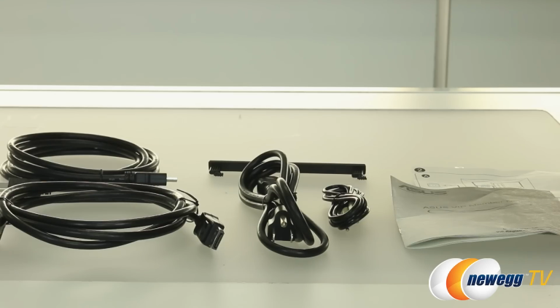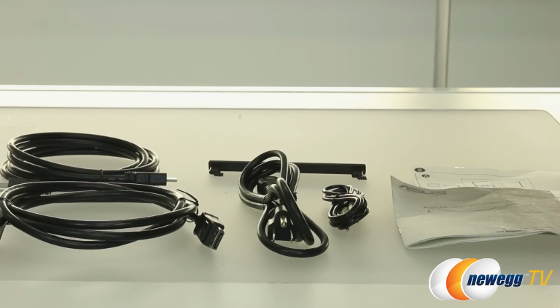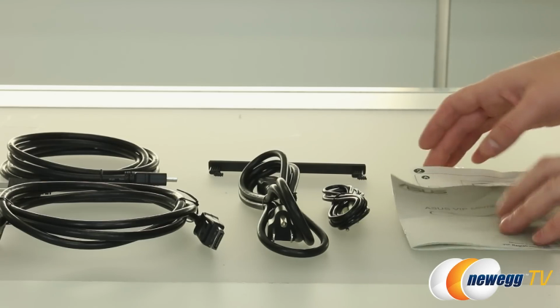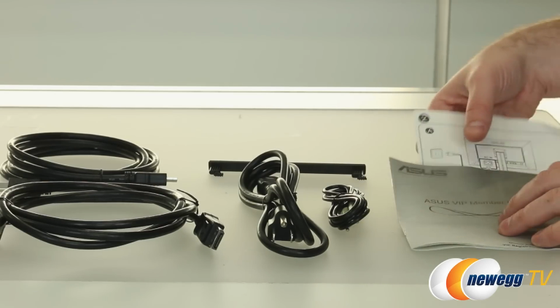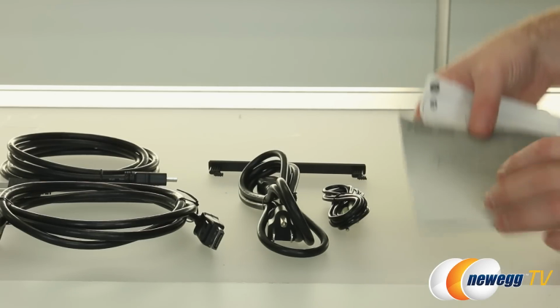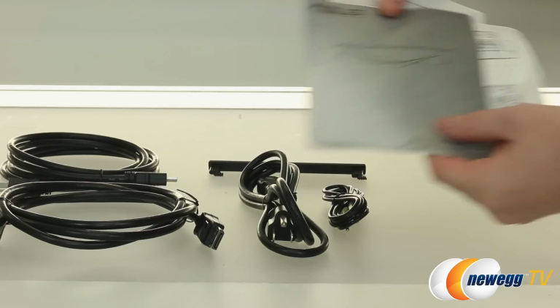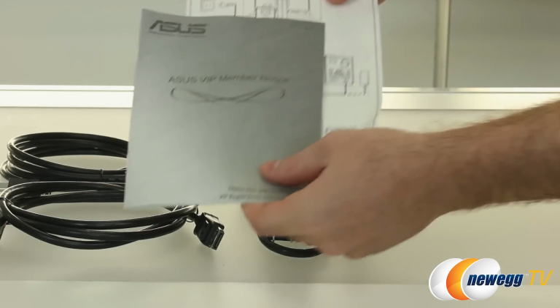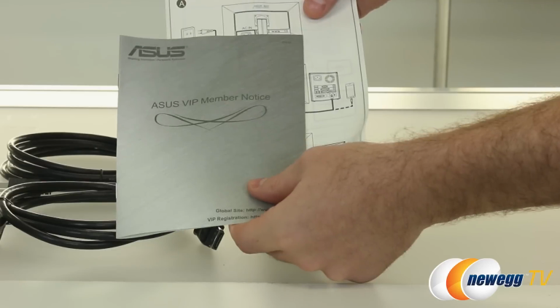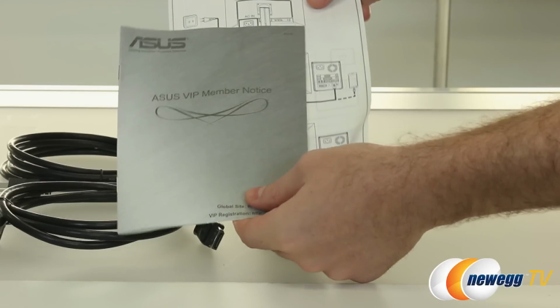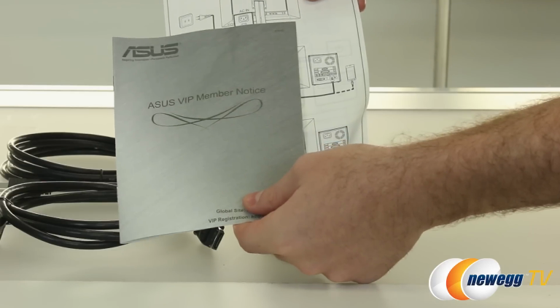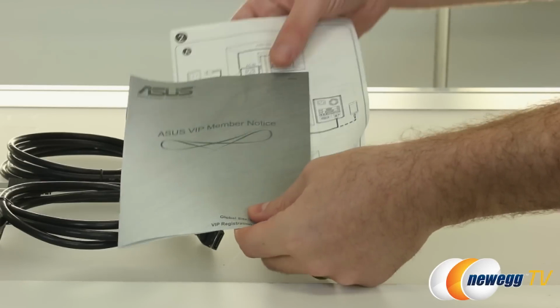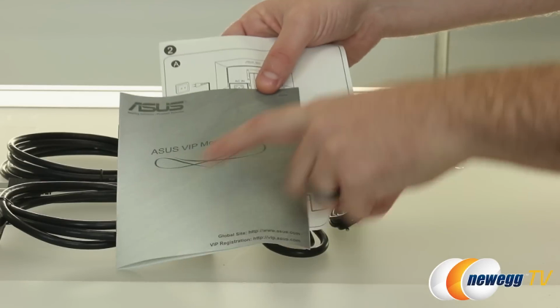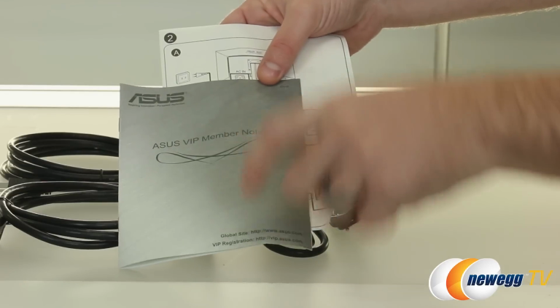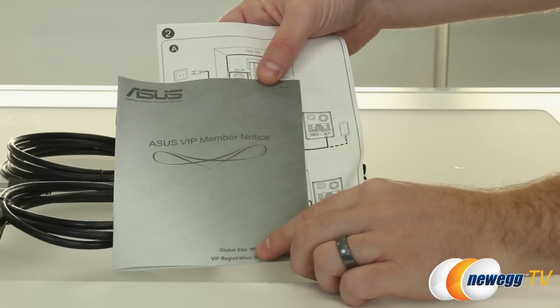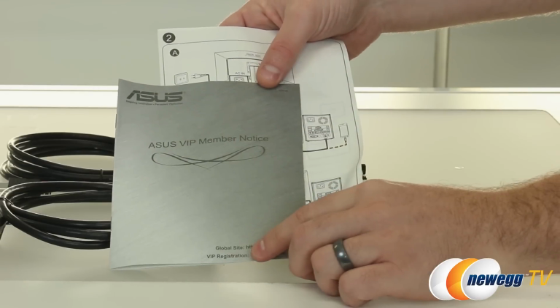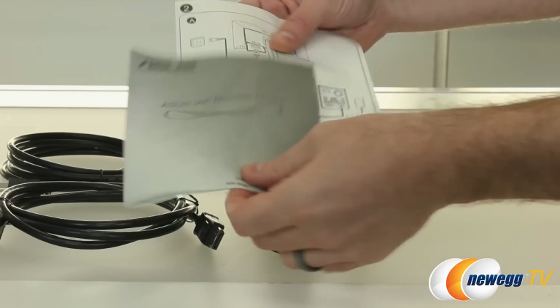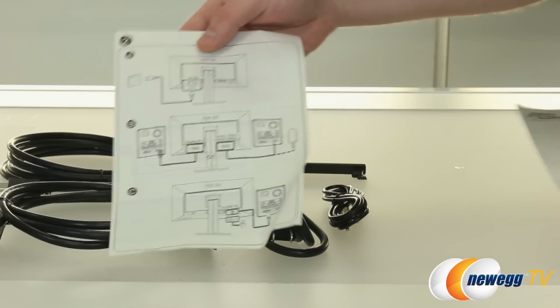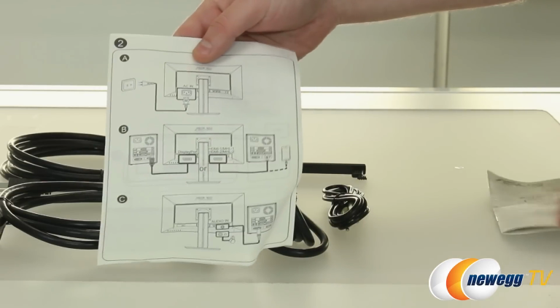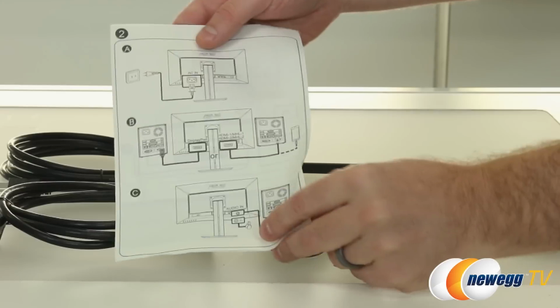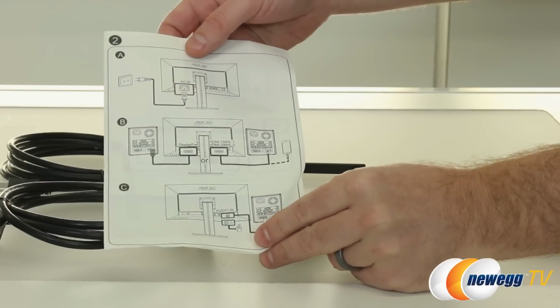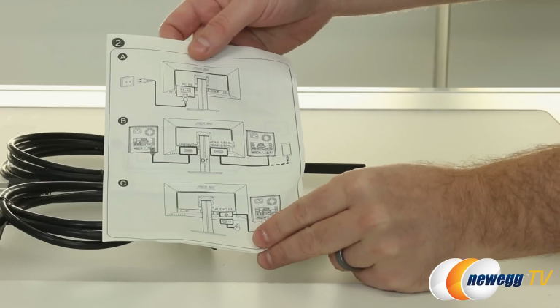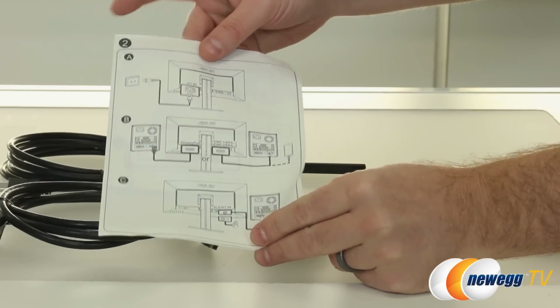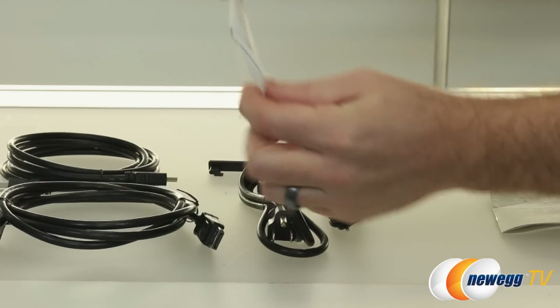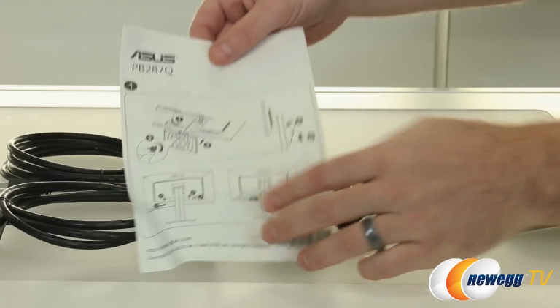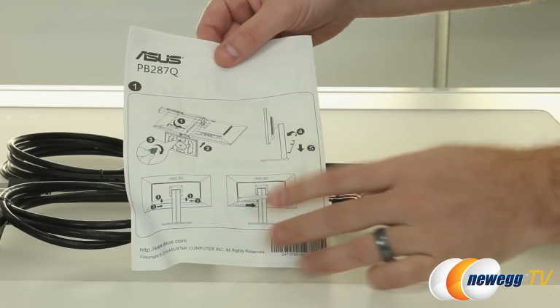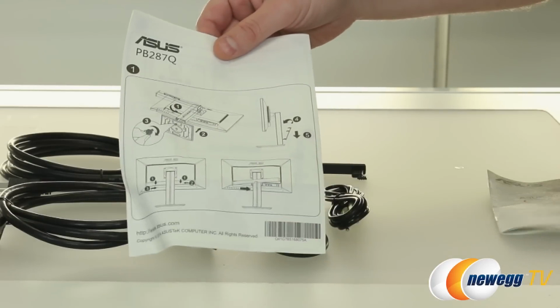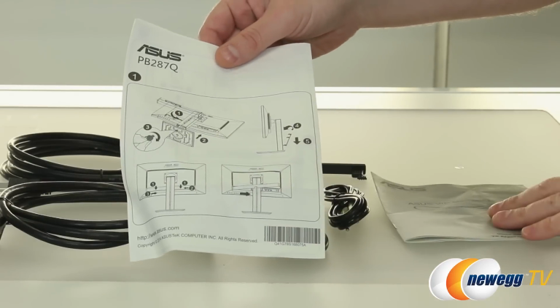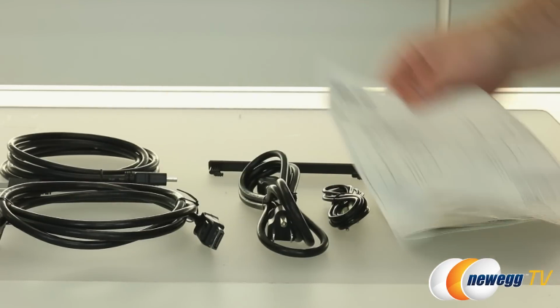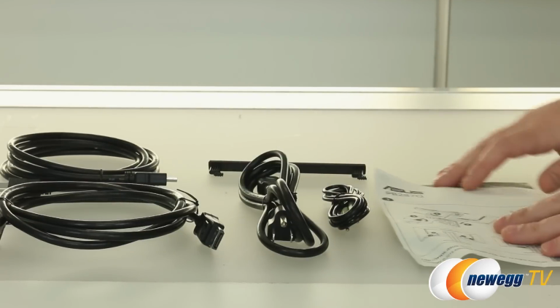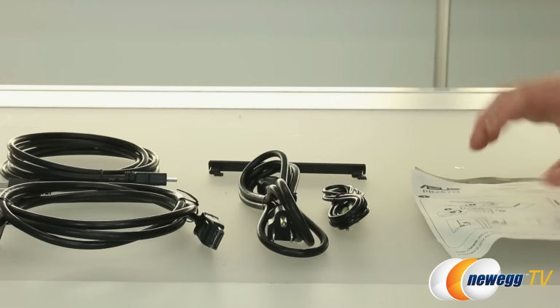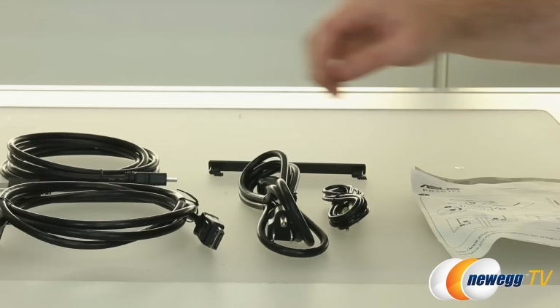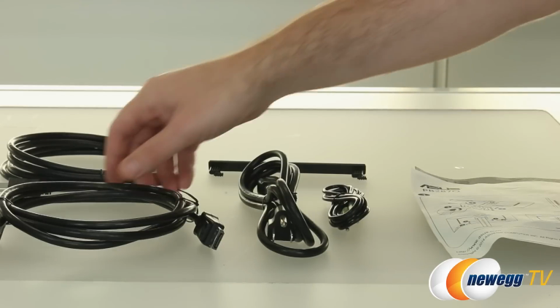Now for a quick rundown of accessories and documentation. Starting with the documentation — this is so you'll notice that you're now an ASUS VIP member. There's also a quick setup and installation guide for the ports as well as getting that stand installed, which you already know how to do.